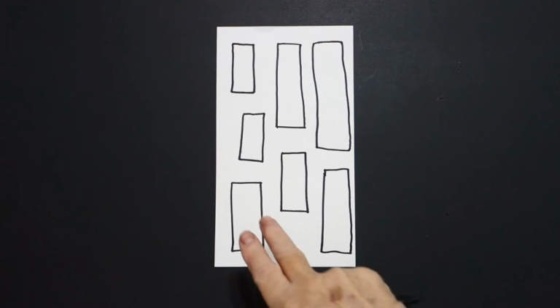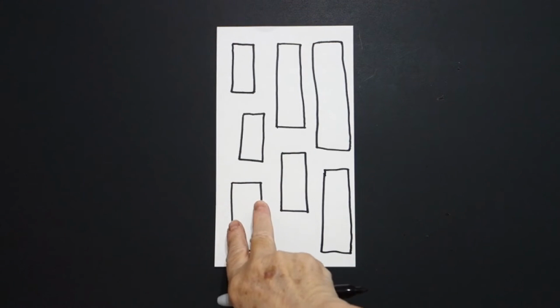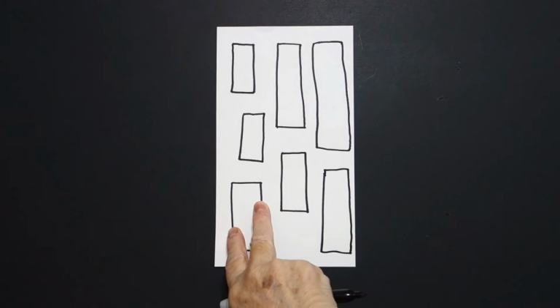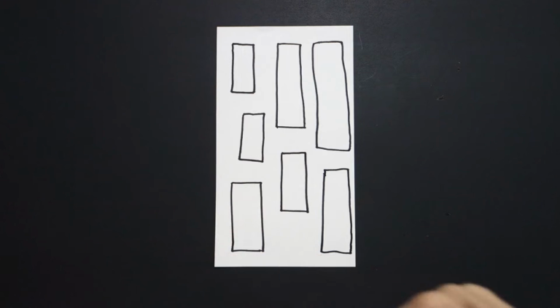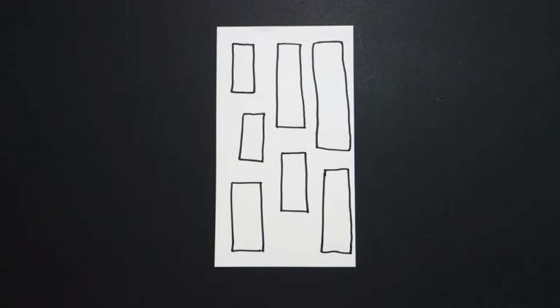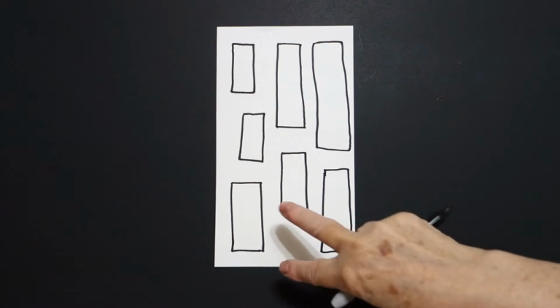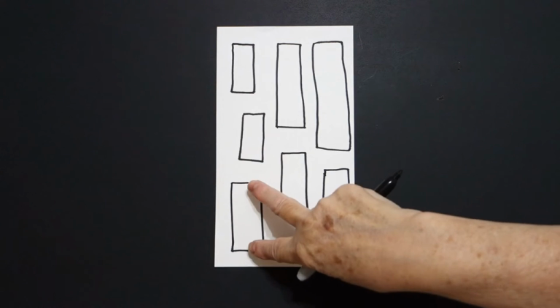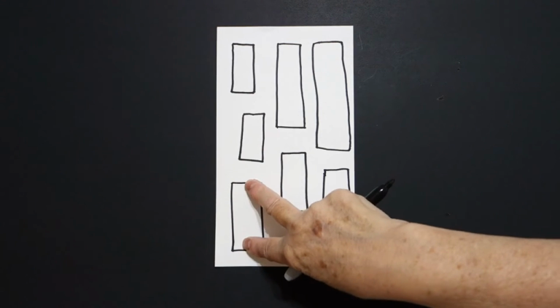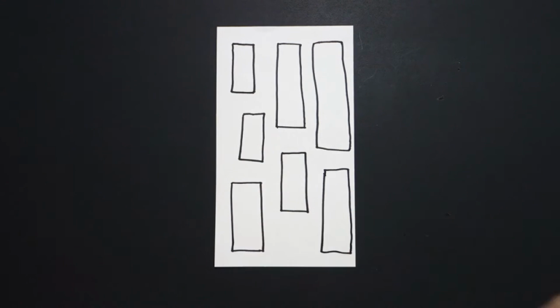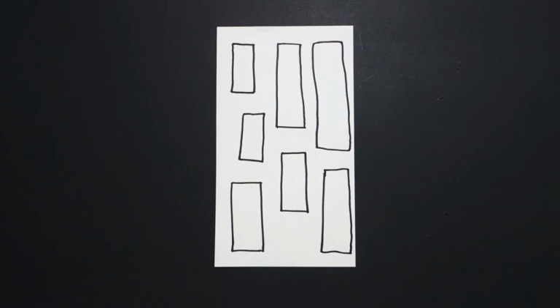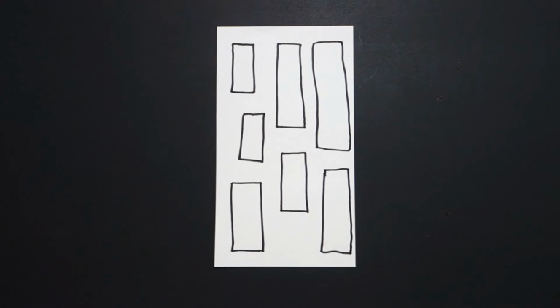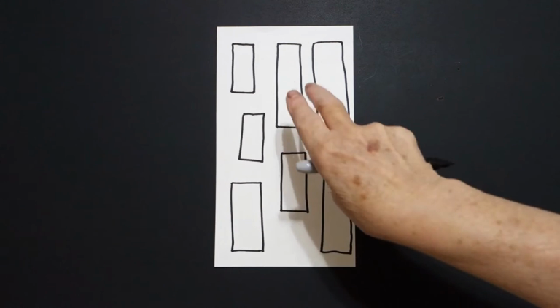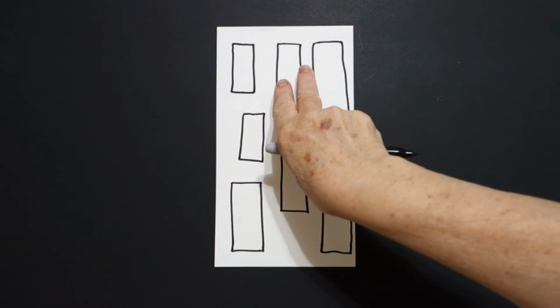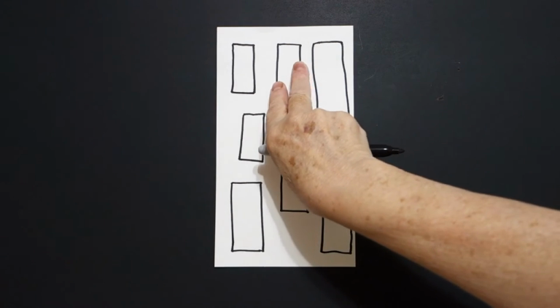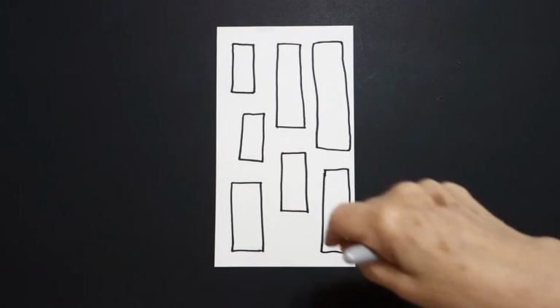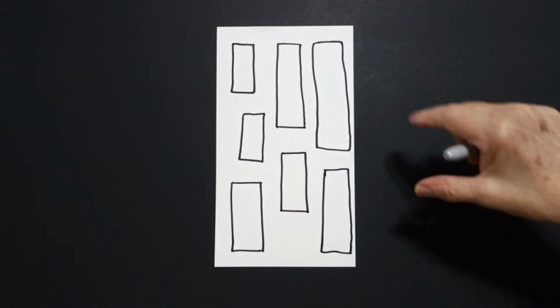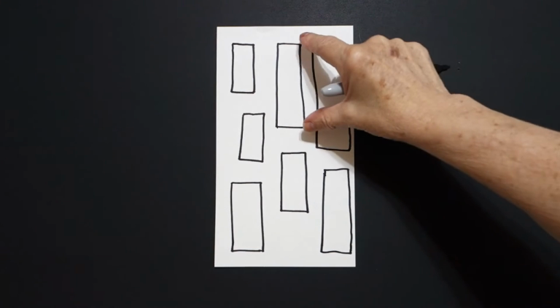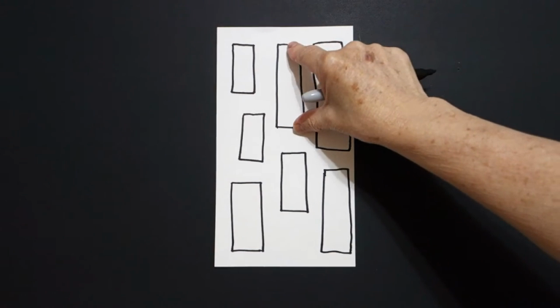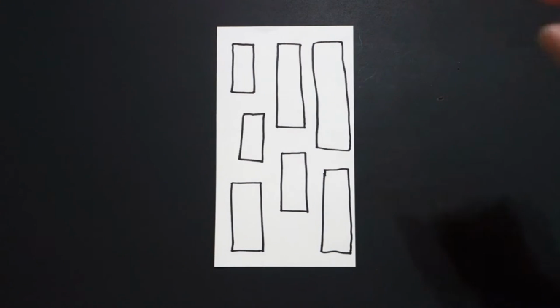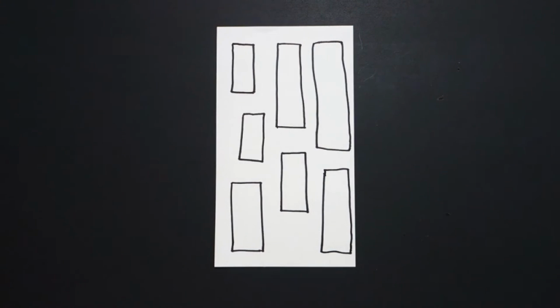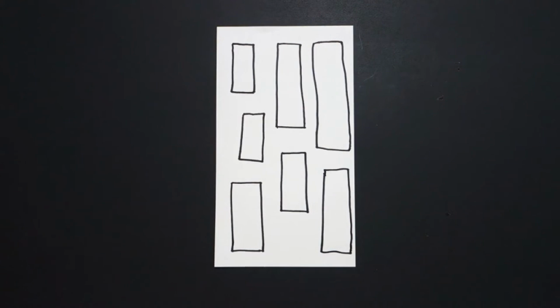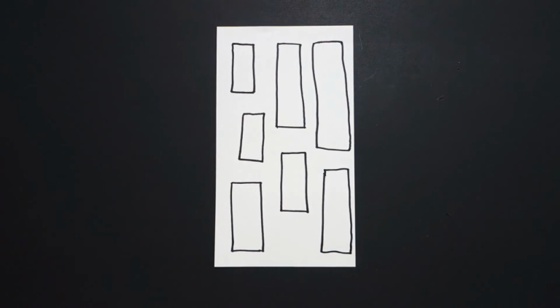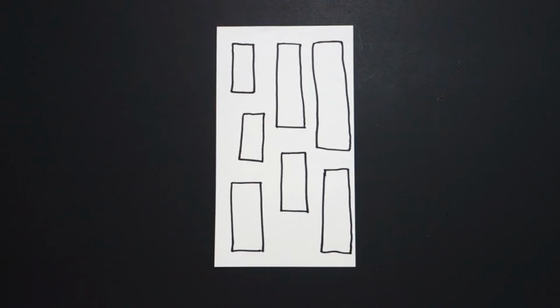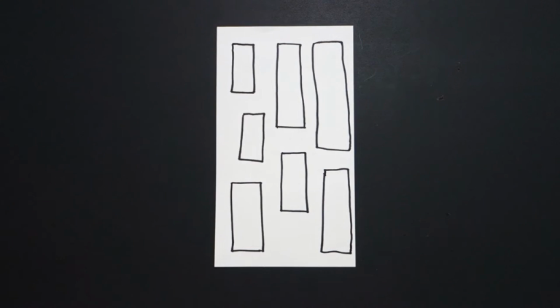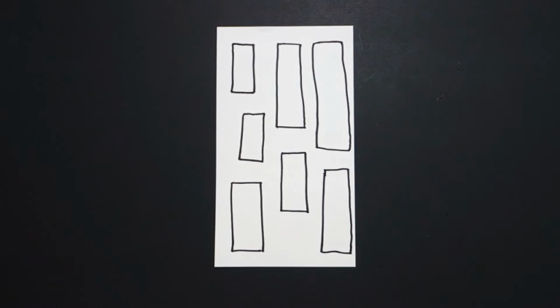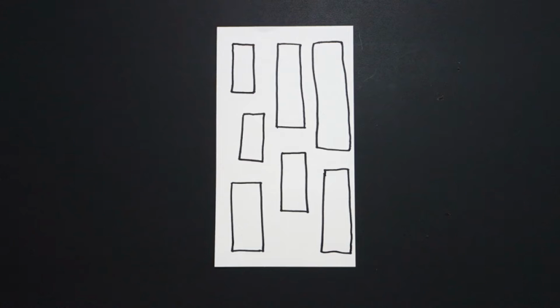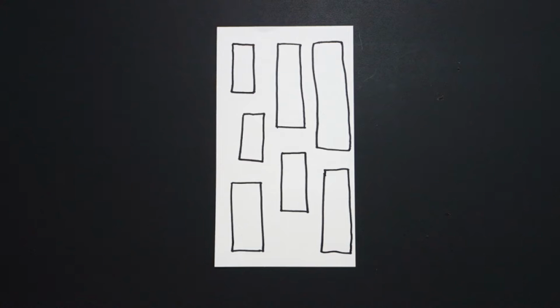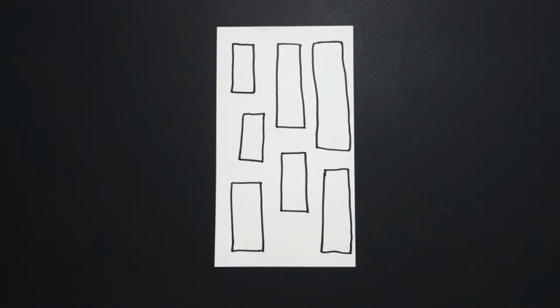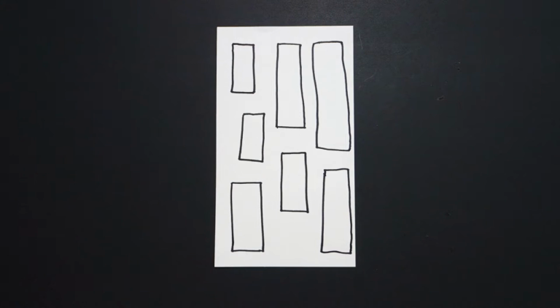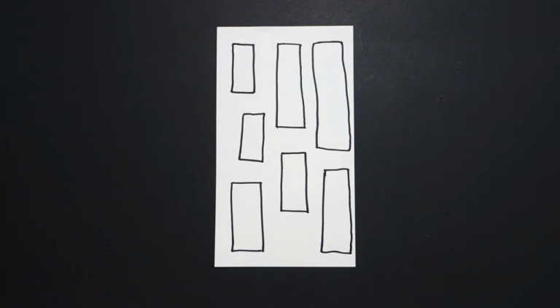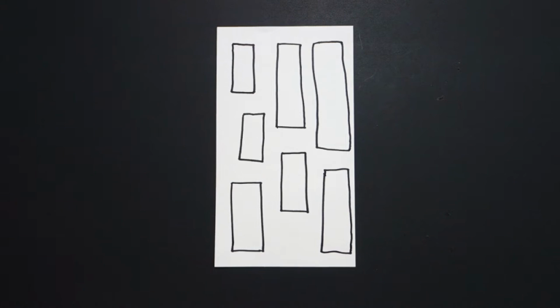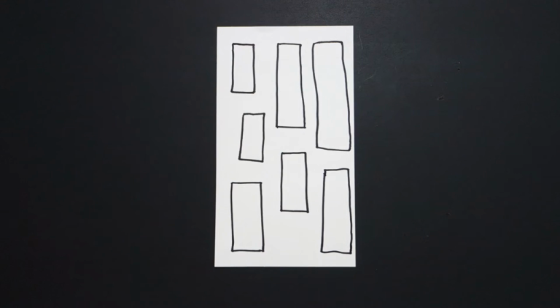Two sides are the same, and these two sides are the same. Two sides are the same, and these two sides are the same. Those are called rectangles. Now let's color them in.